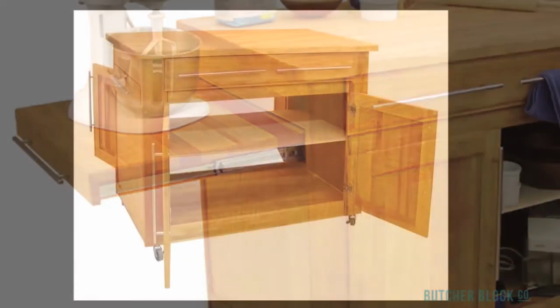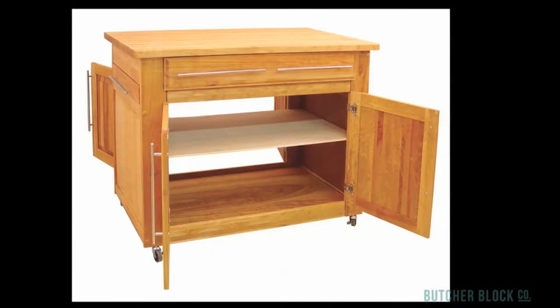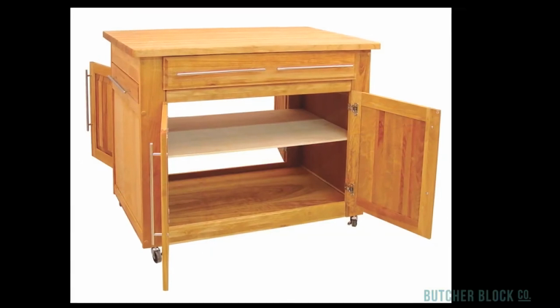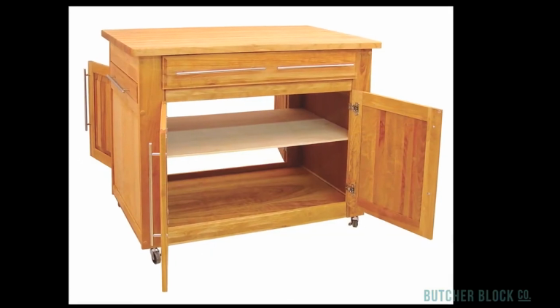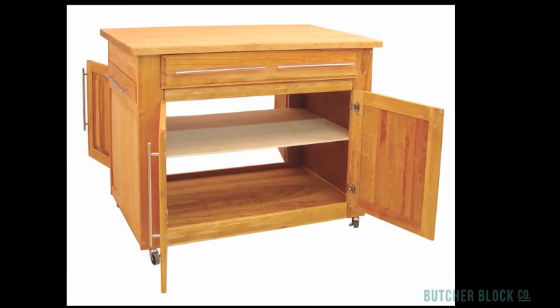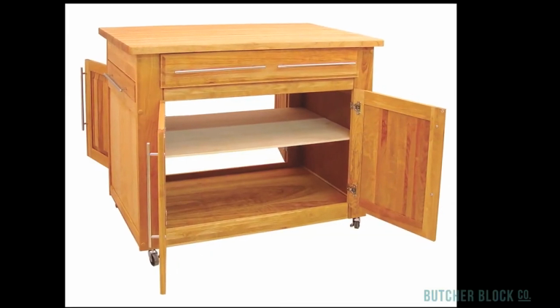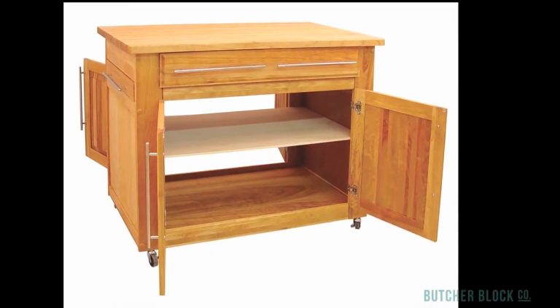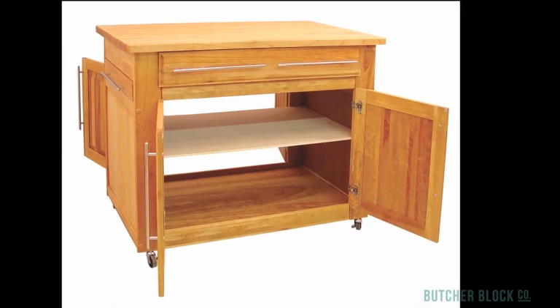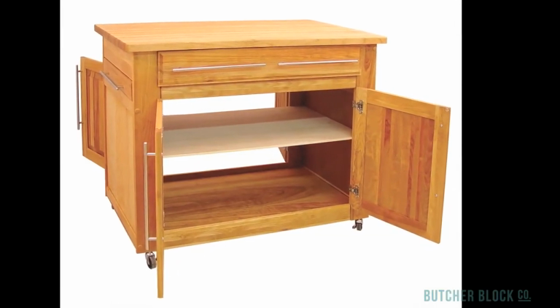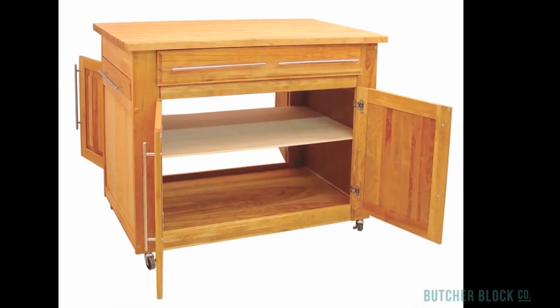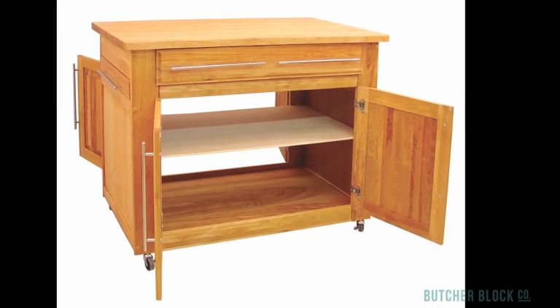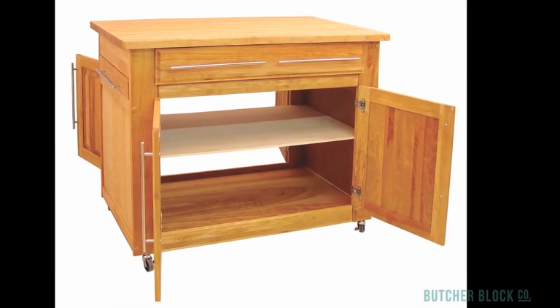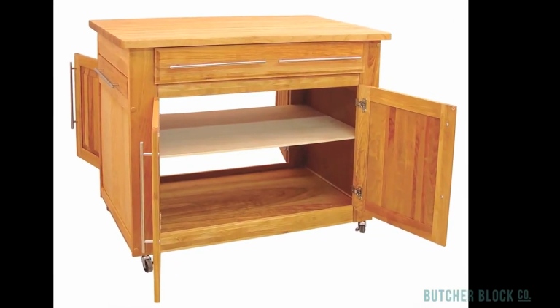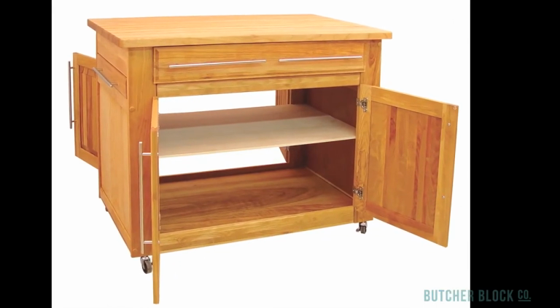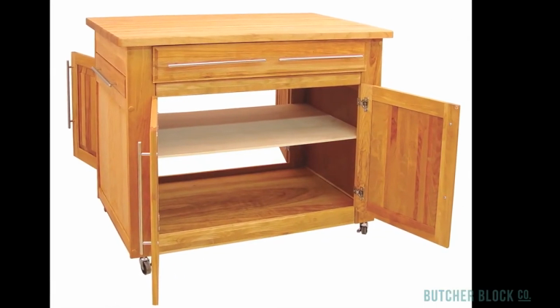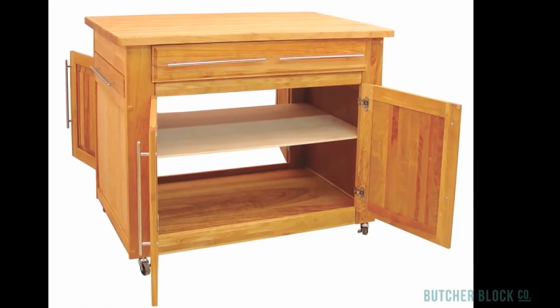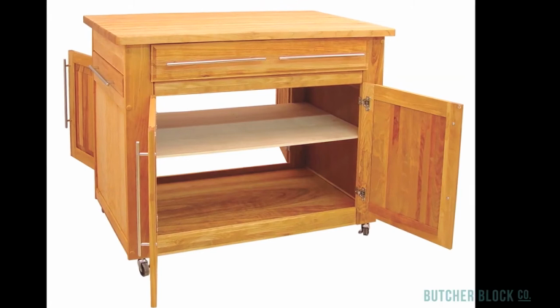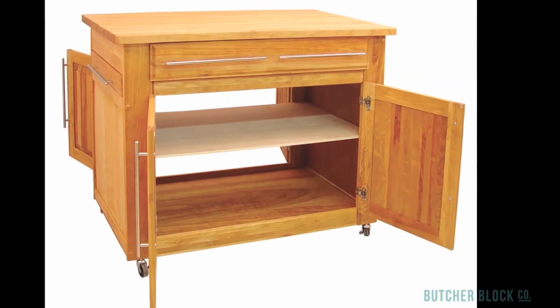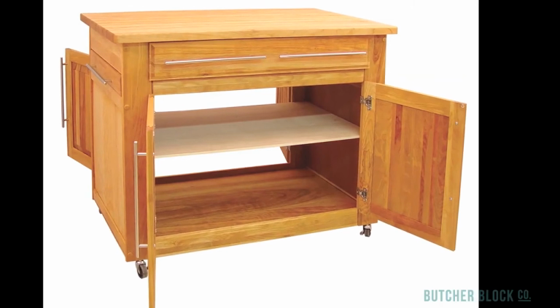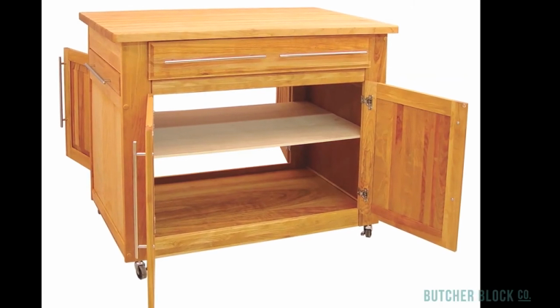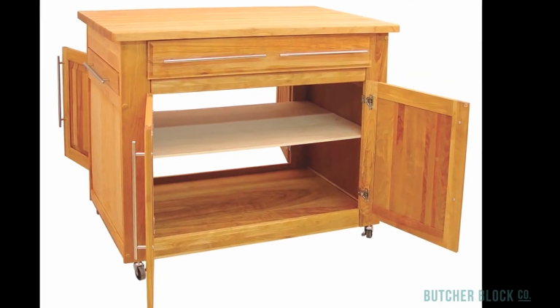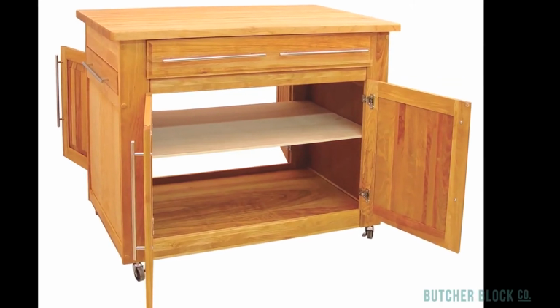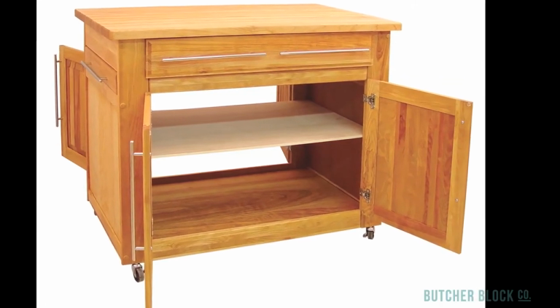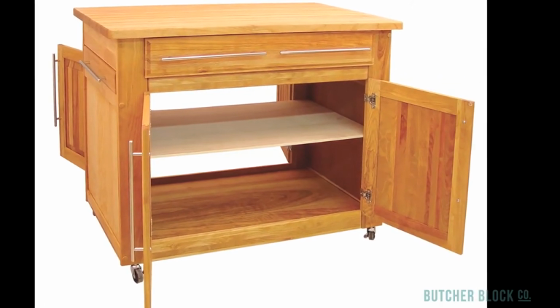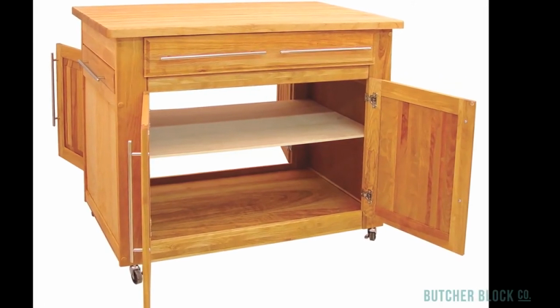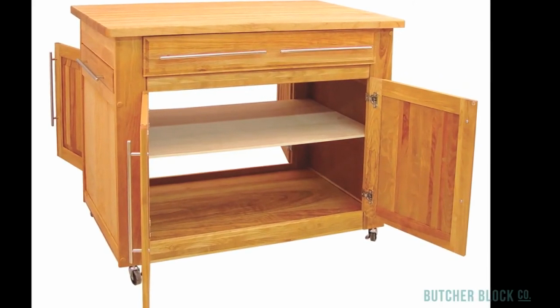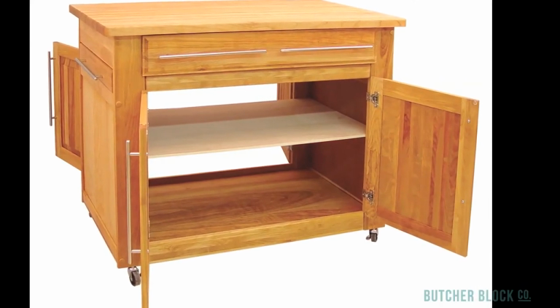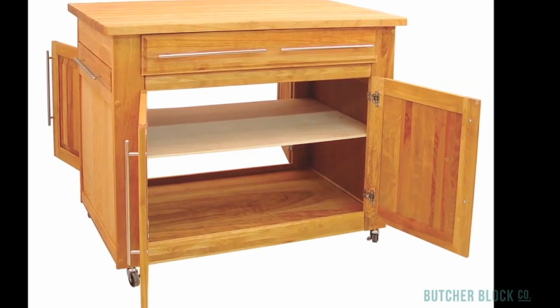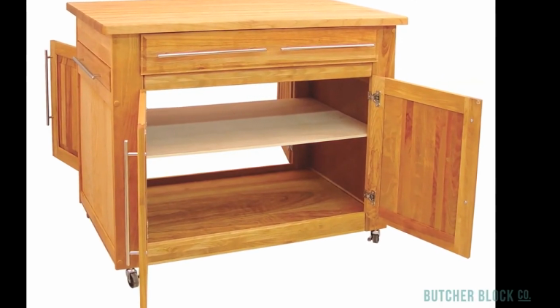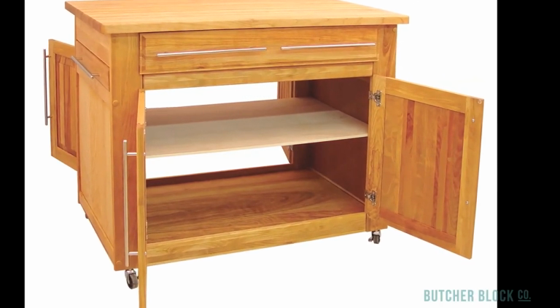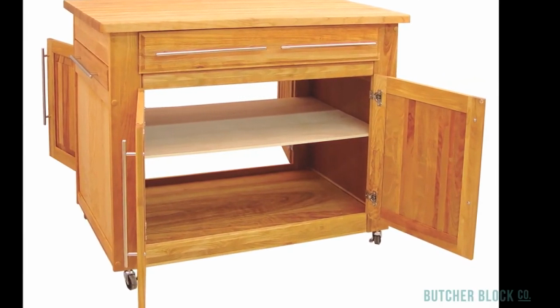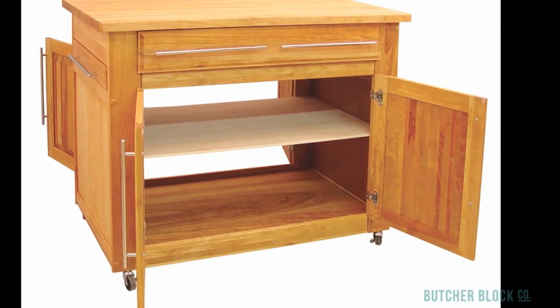As for storage, you'll find it in abundance in a spacious utility drawer and storage cabinet. What makes the Empire special is that you can access its spacious cabinet from either side of the island.